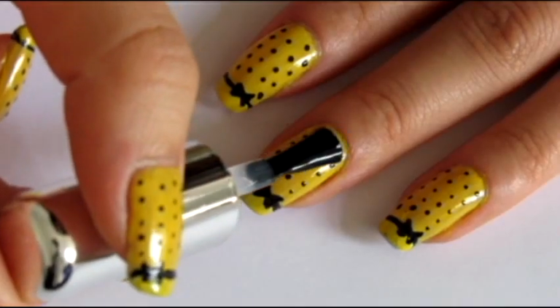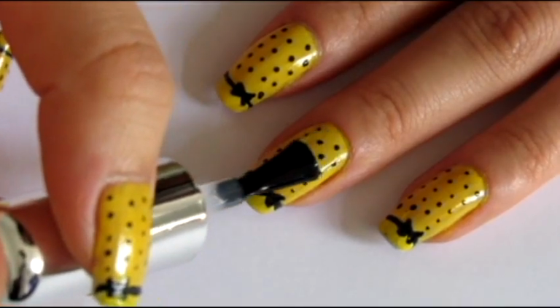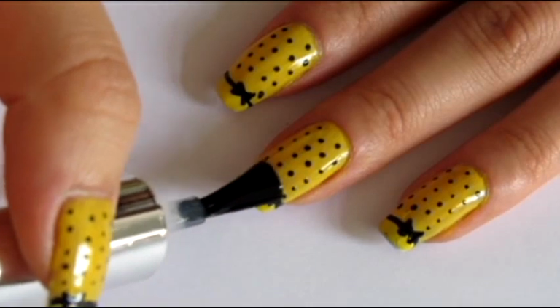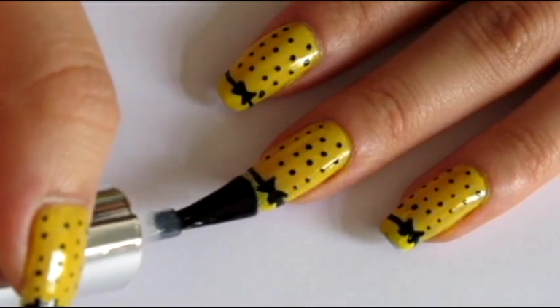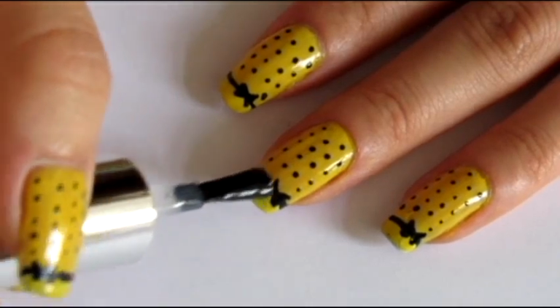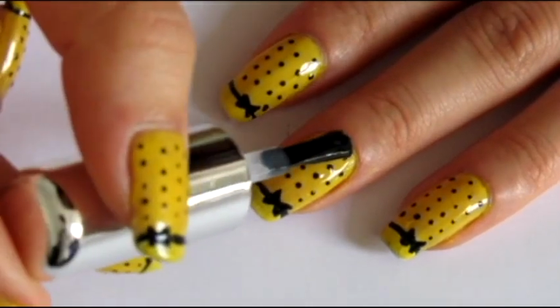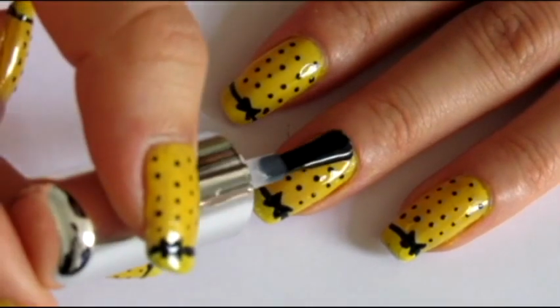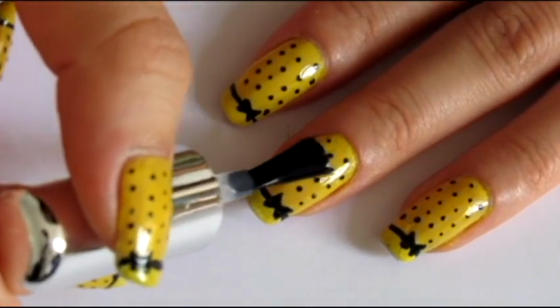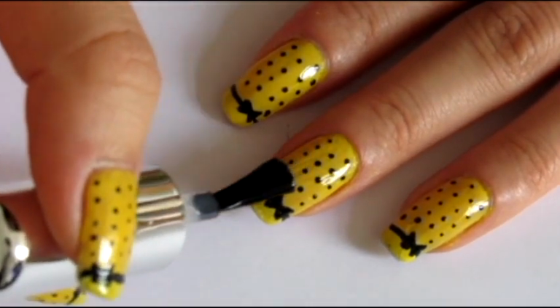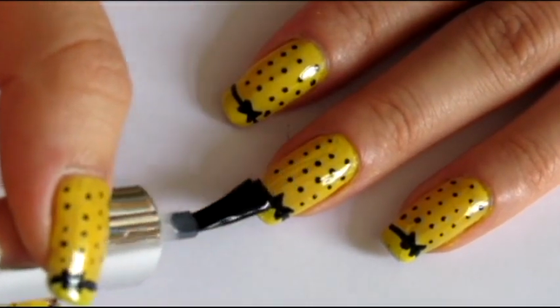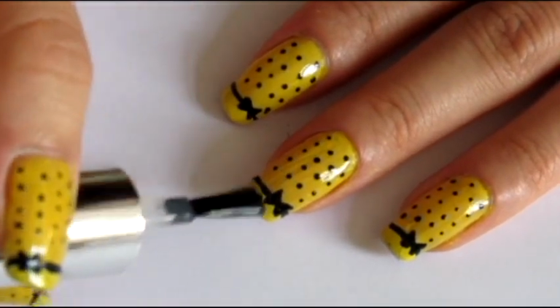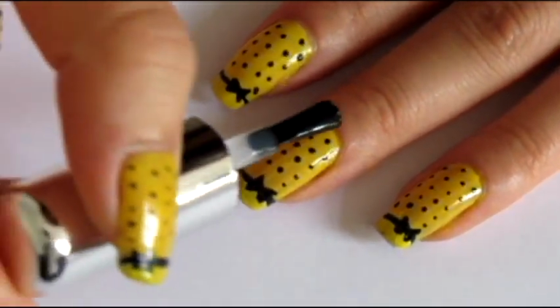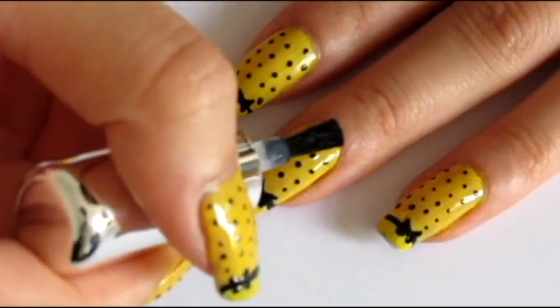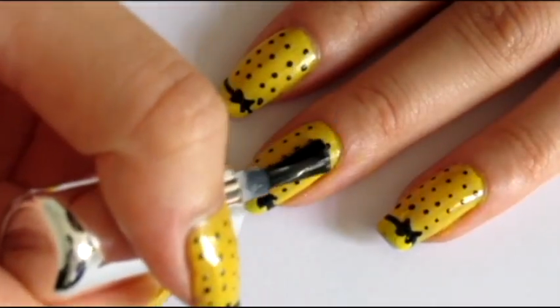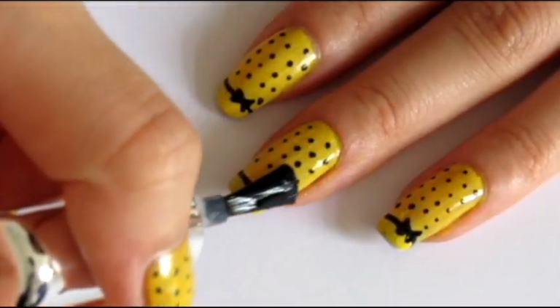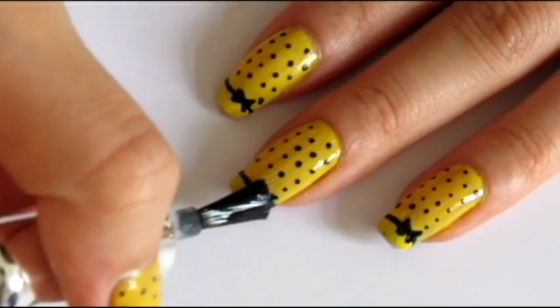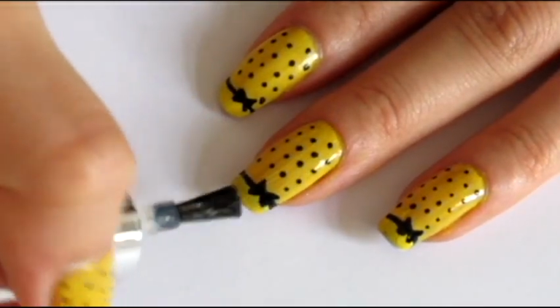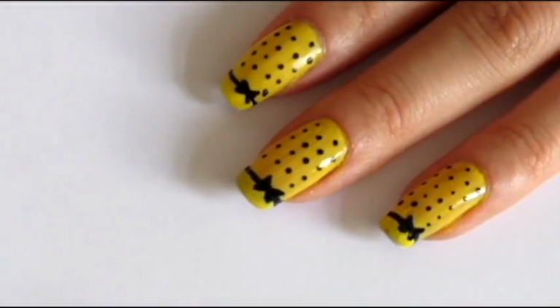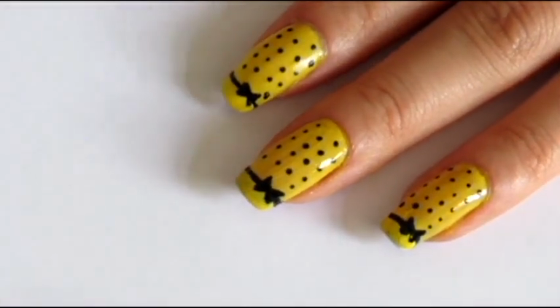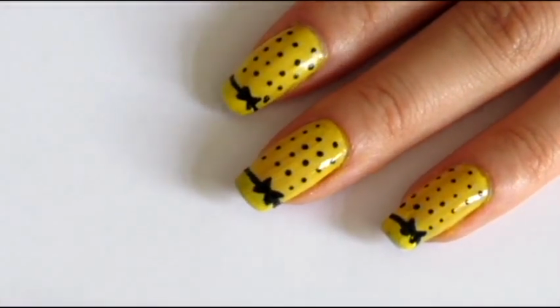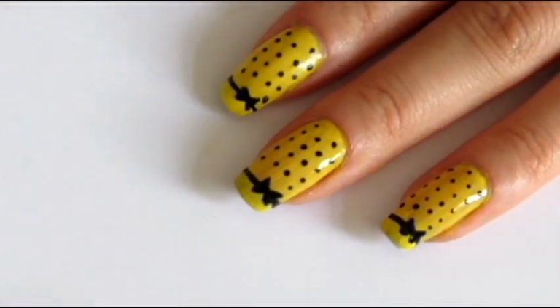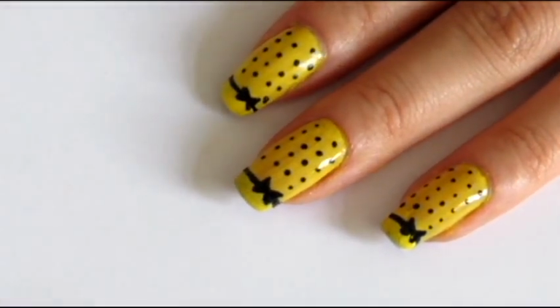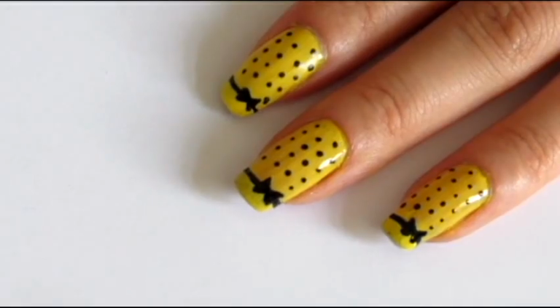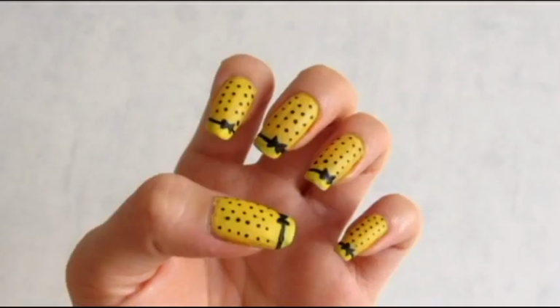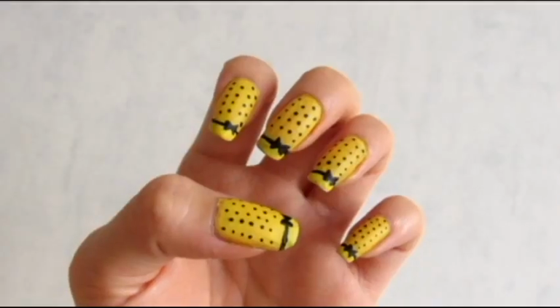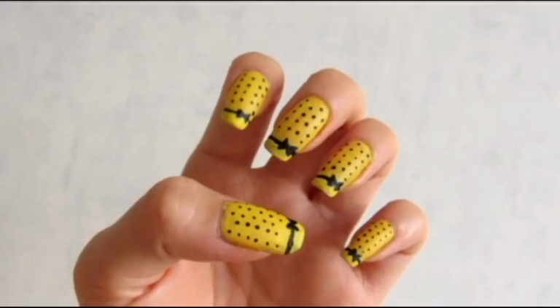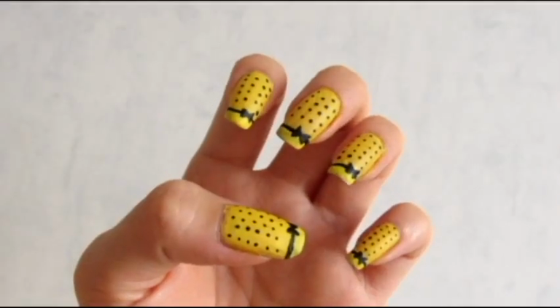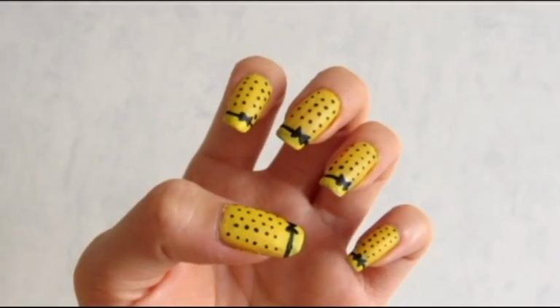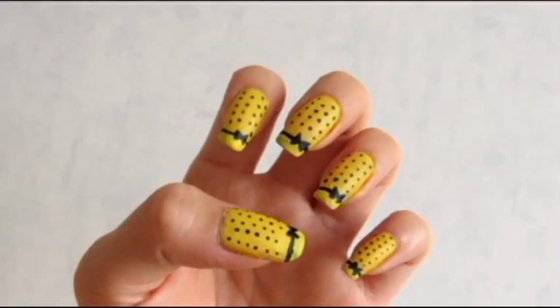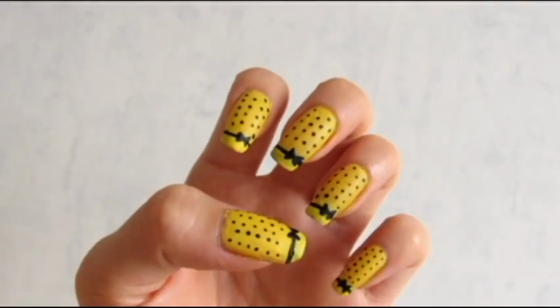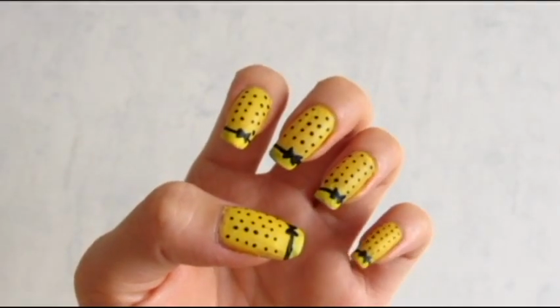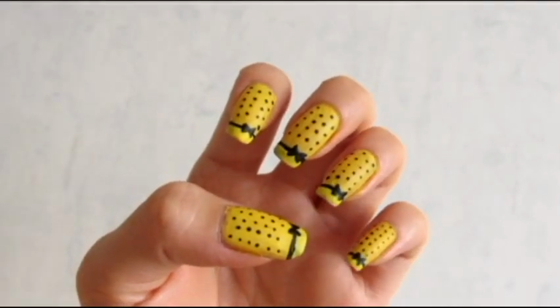Then, apply a top coat to protect your design. So, this is the finished manicure. It's a lemon reminder.